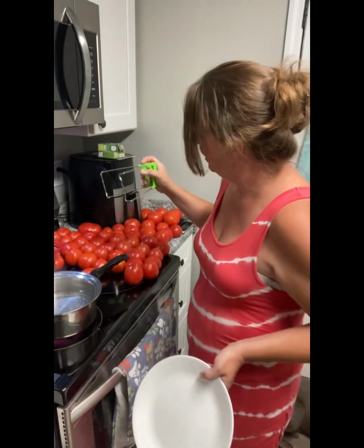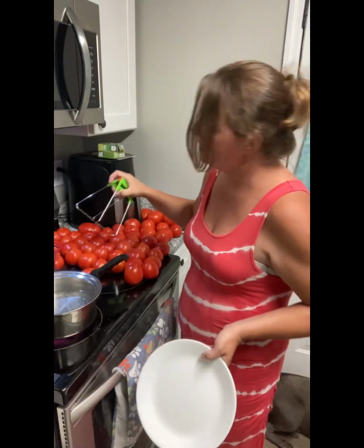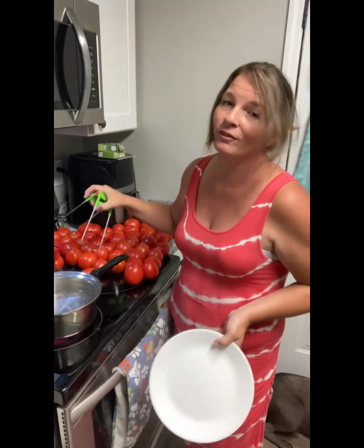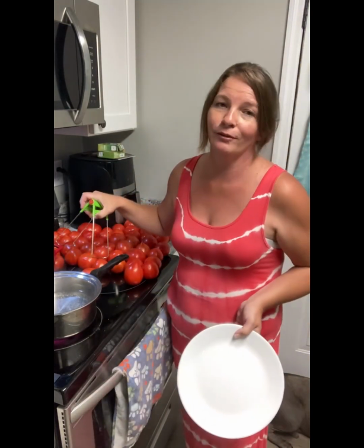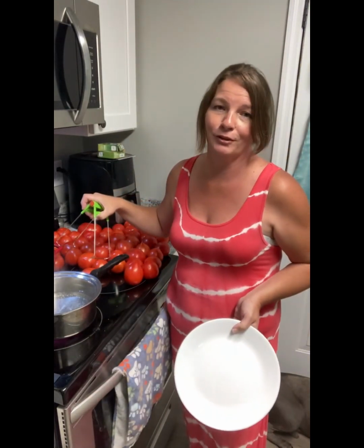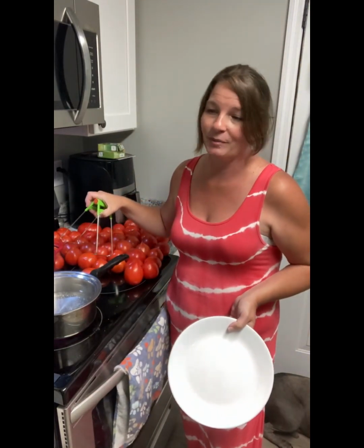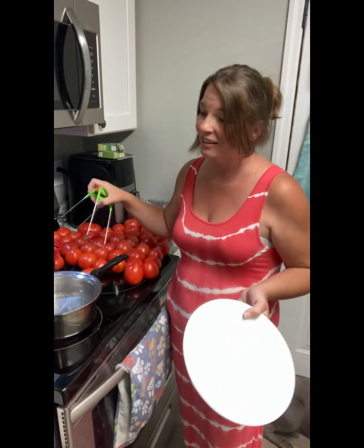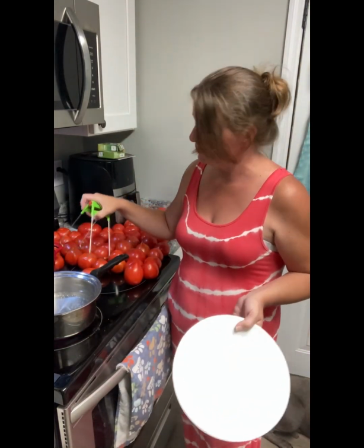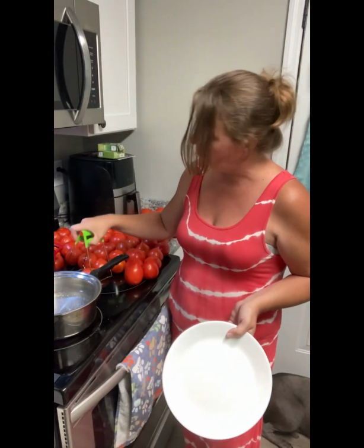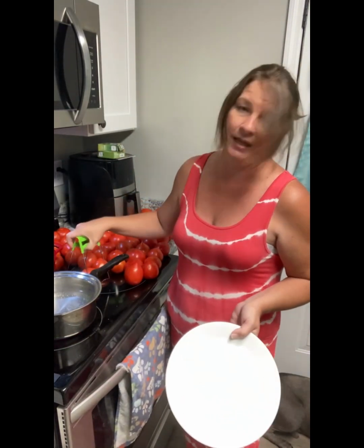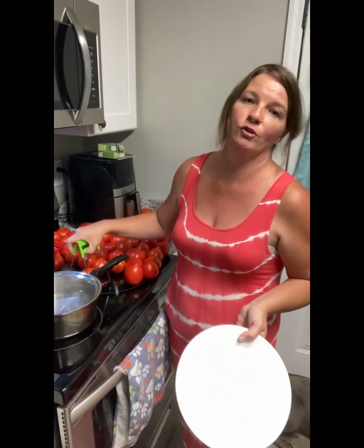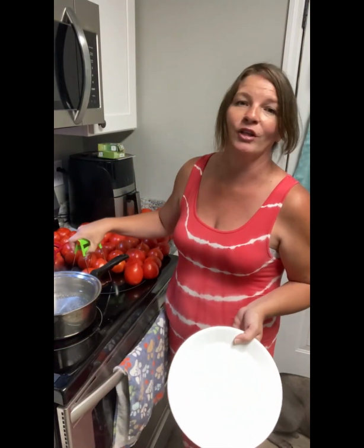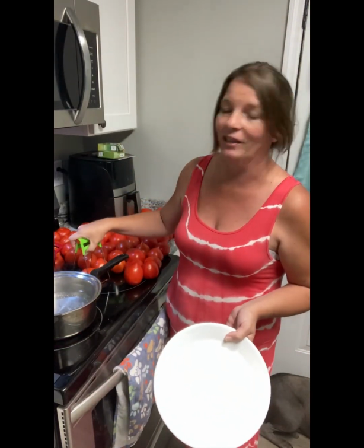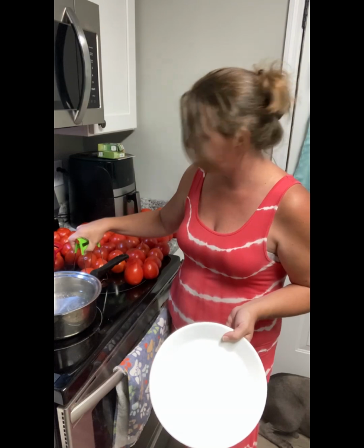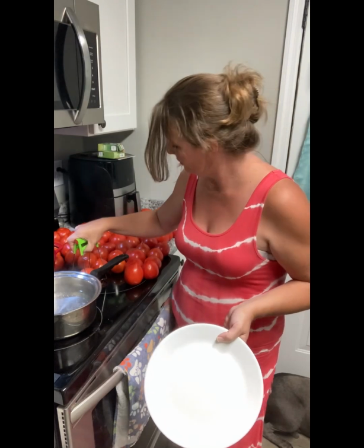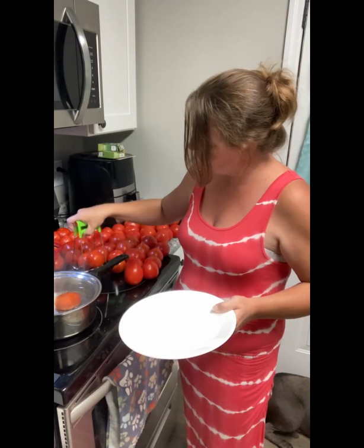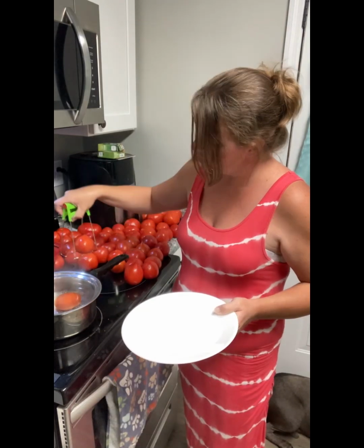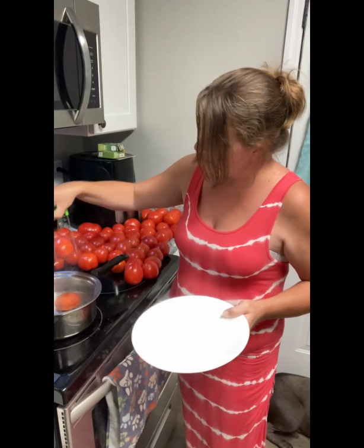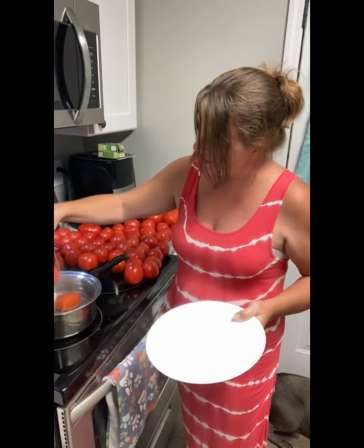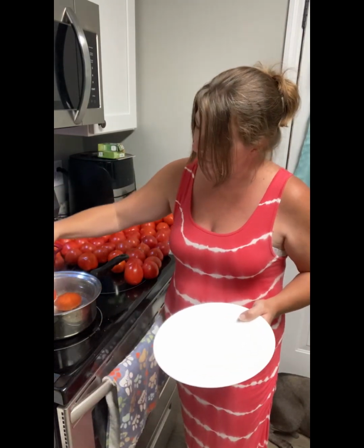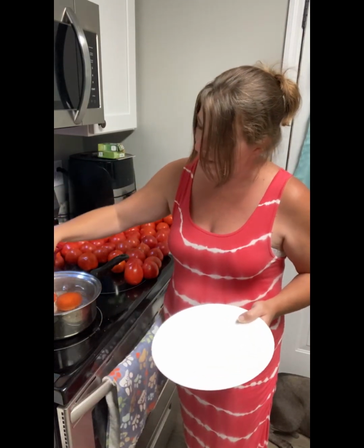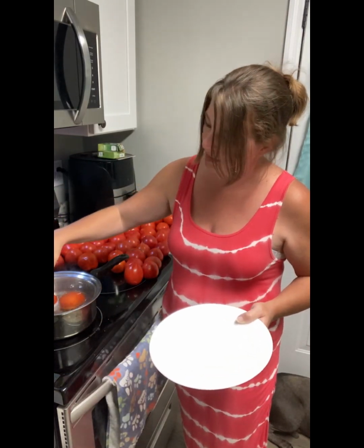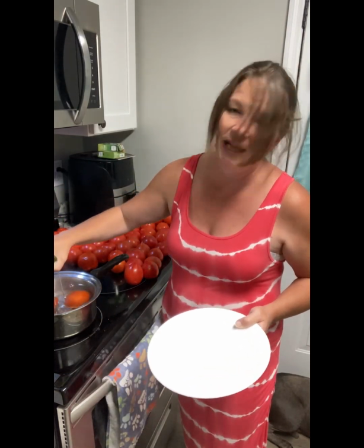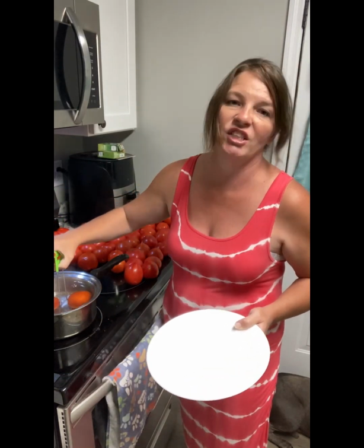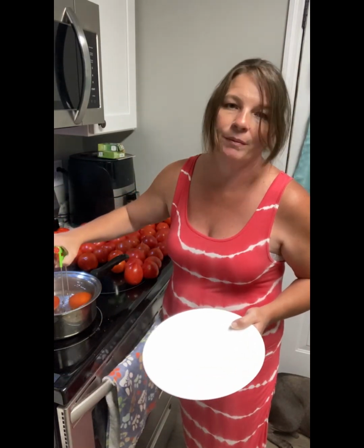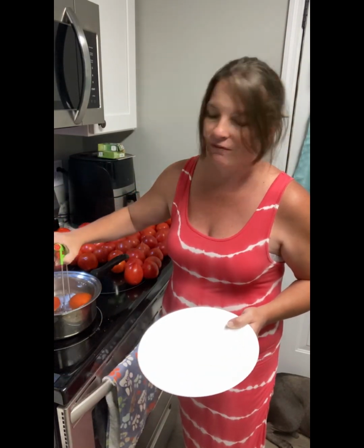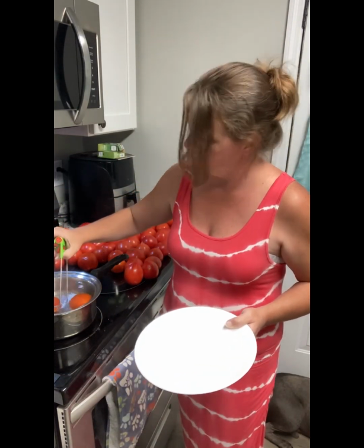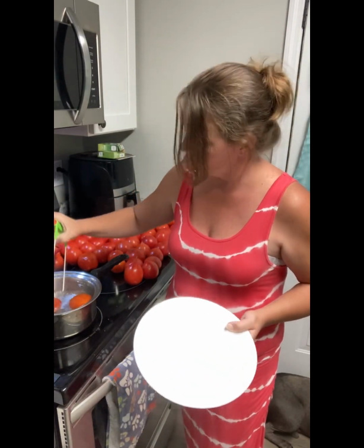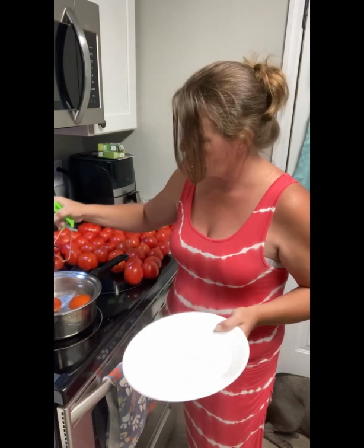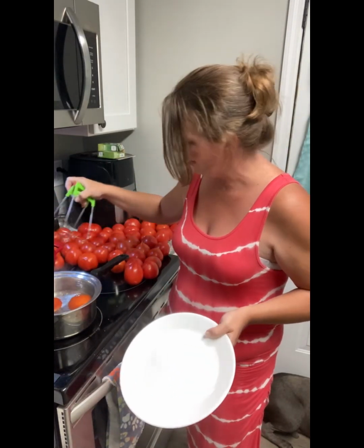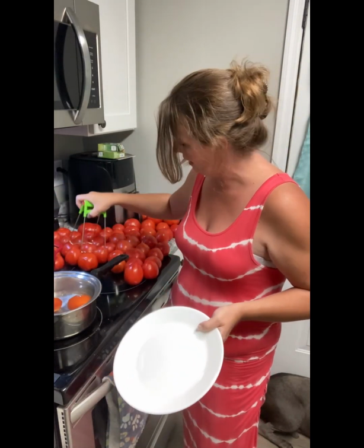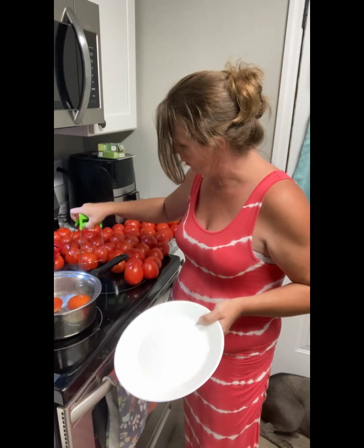I never follow rules to a recipe. A lot of times I either add extra or take away. I'm going to put them in for just a little bit to see if I can kind of blanch them to make the tomatoes let go.